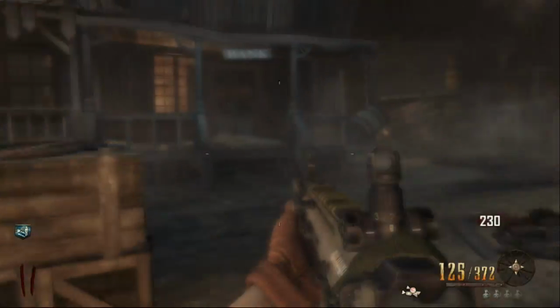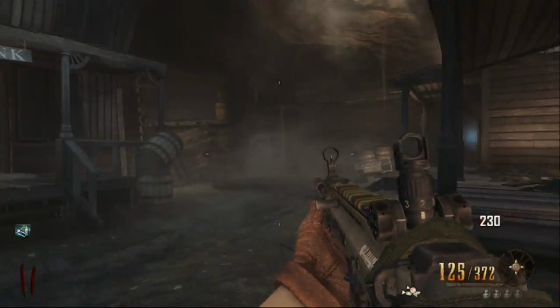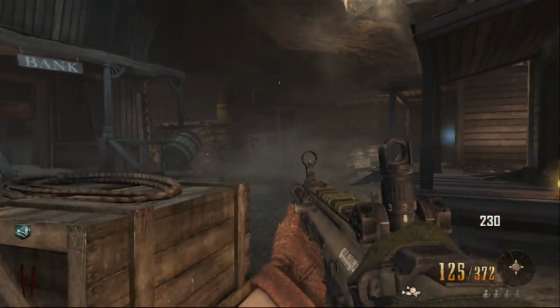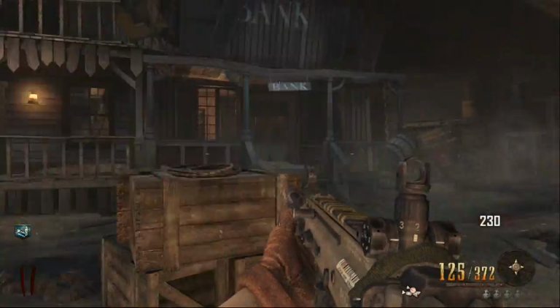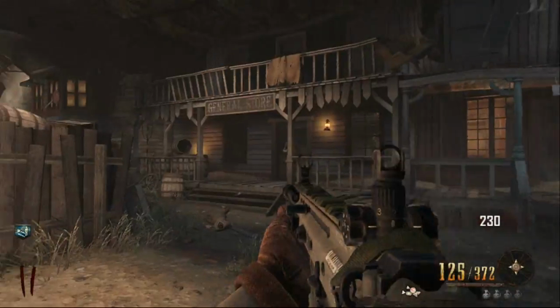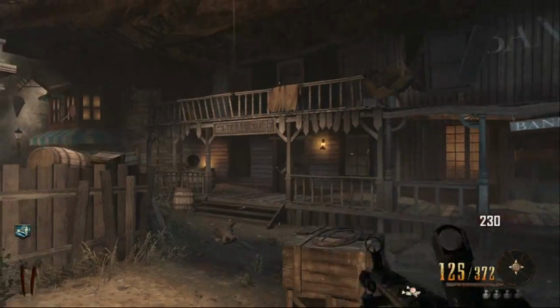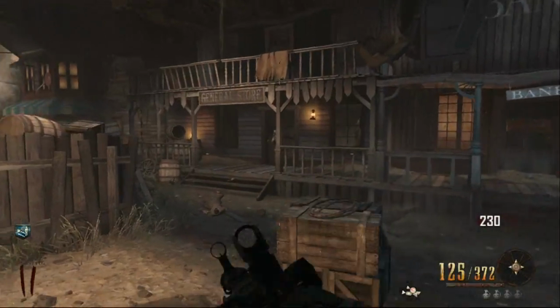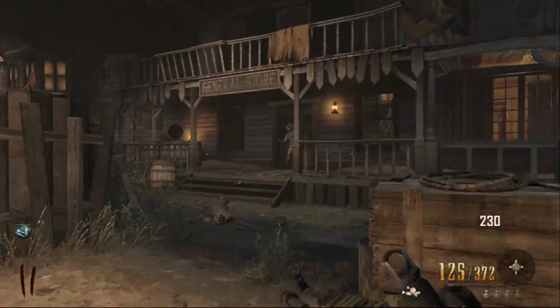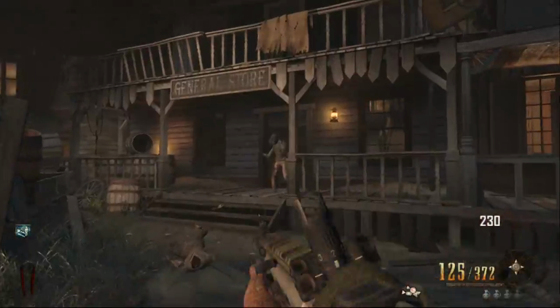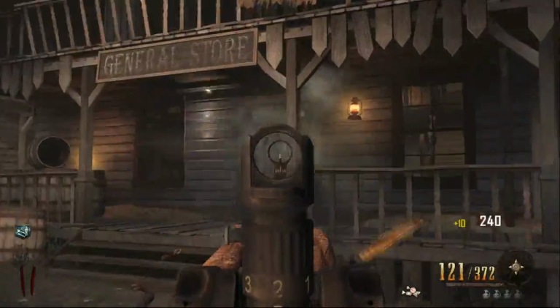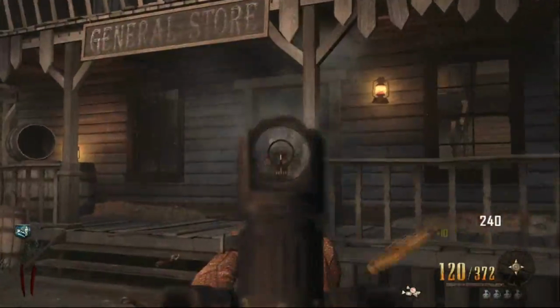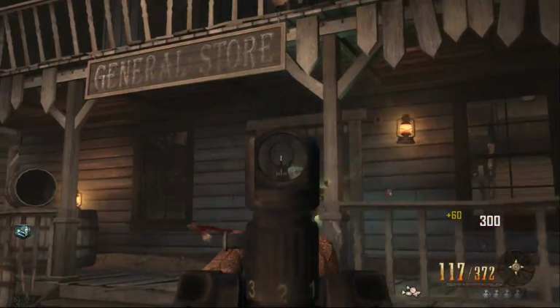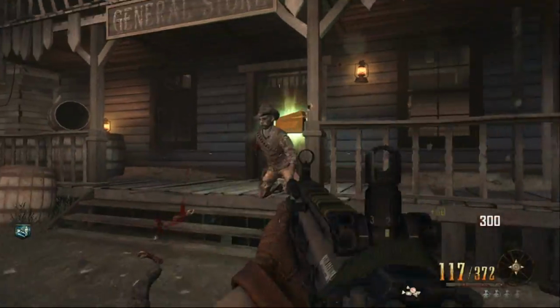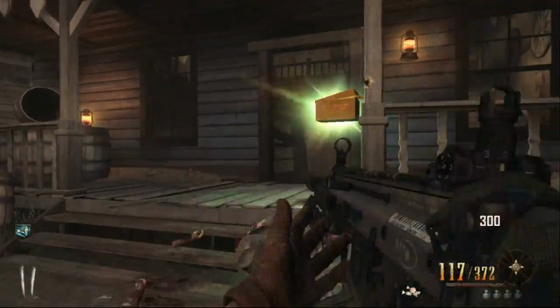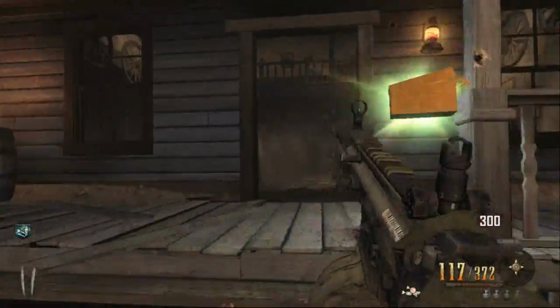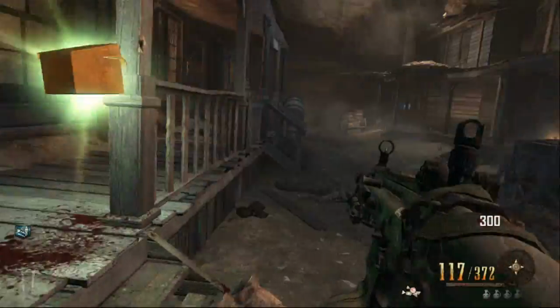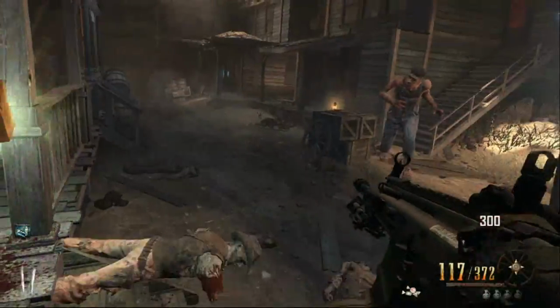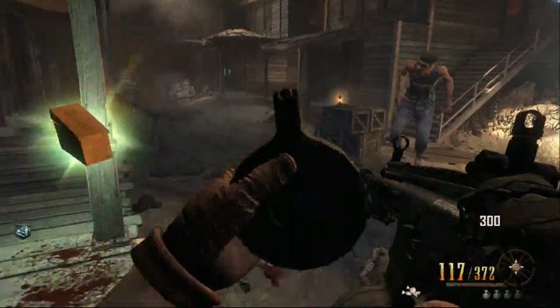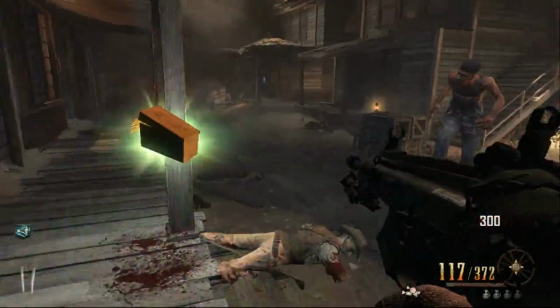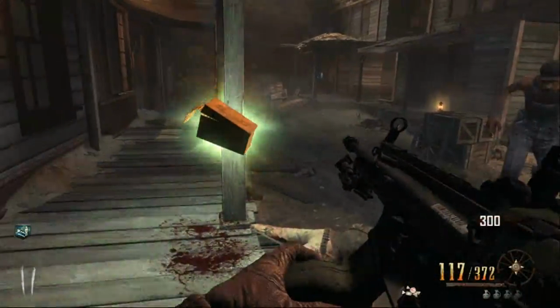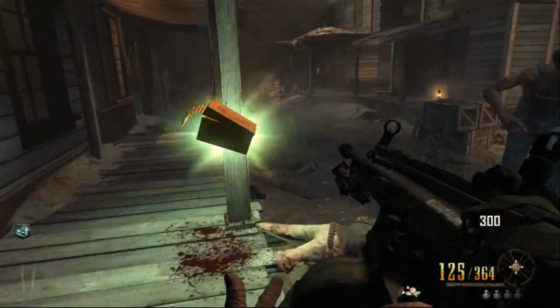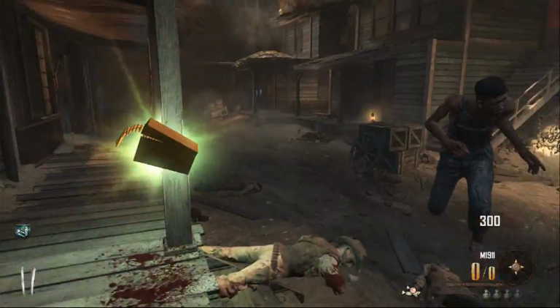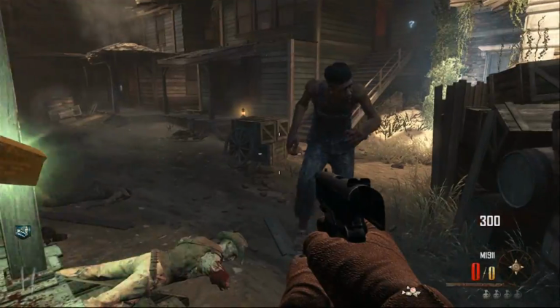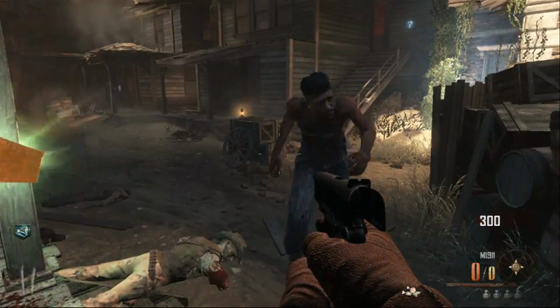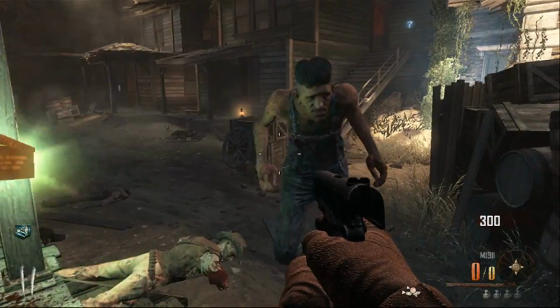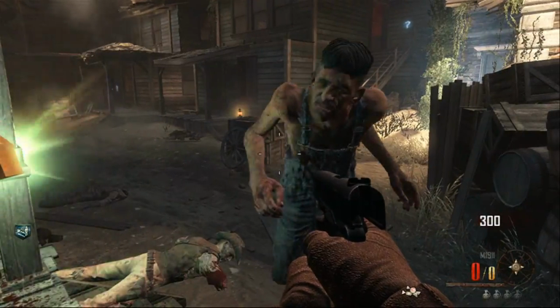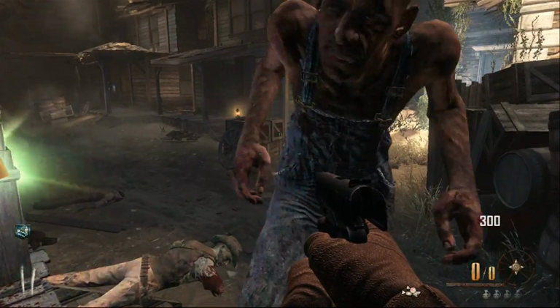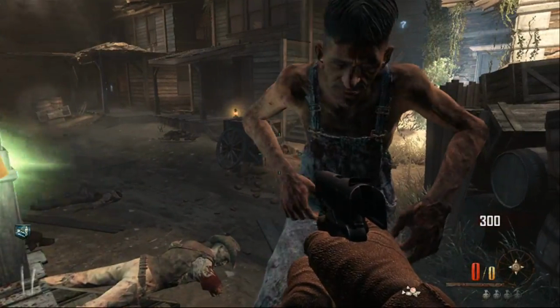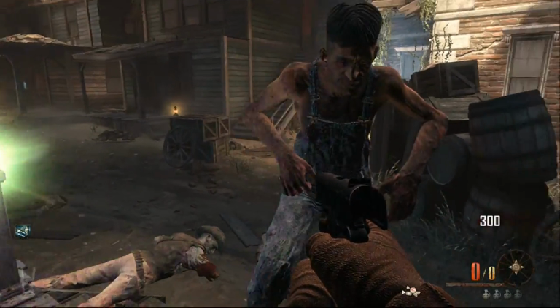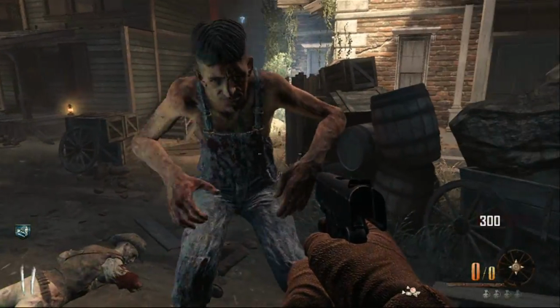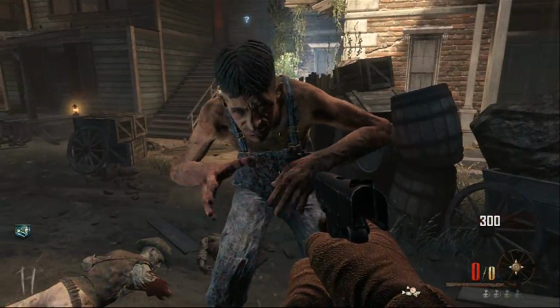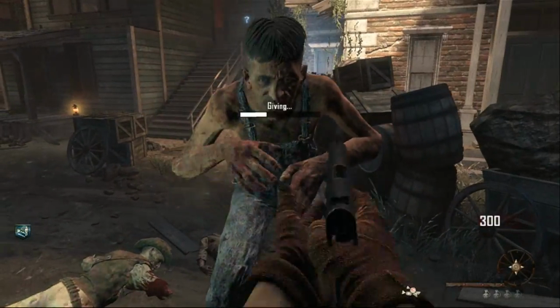Pretty much what you need to do is make sure you have candy on you and you need to be near a zombie. As you can see here, I kill the last one and there we go — we have a max ammo. What you do now is drag Leroy right next to the max ammo.